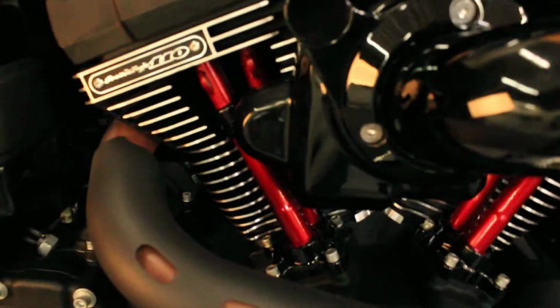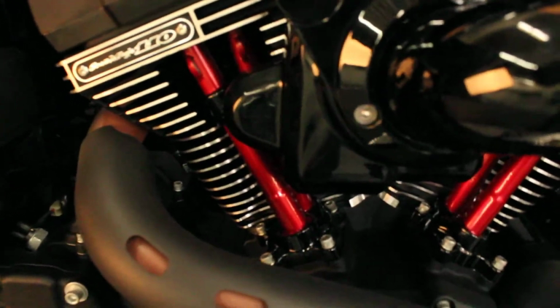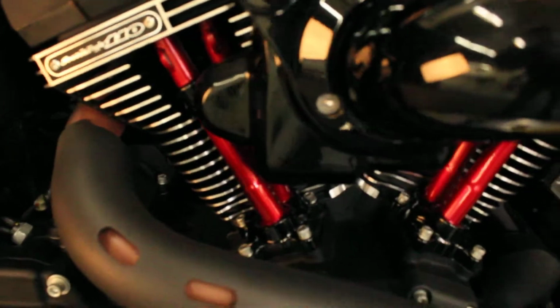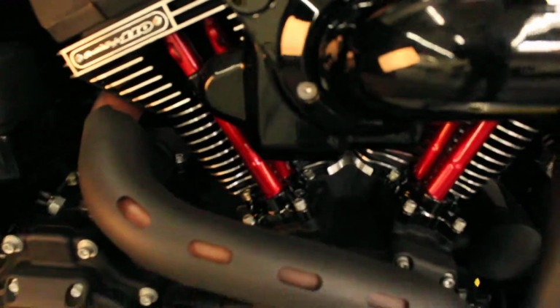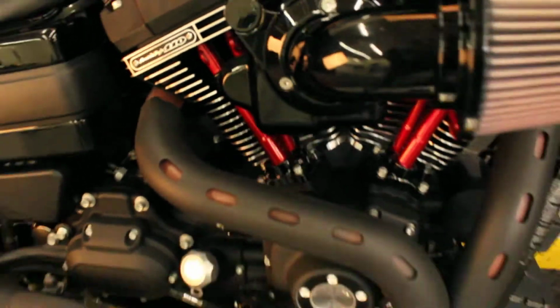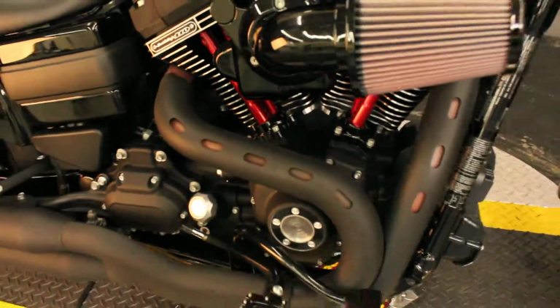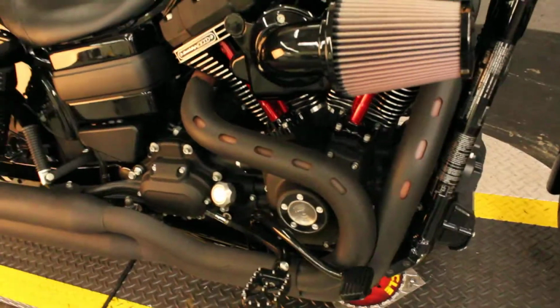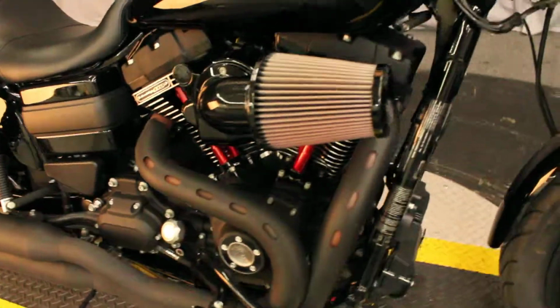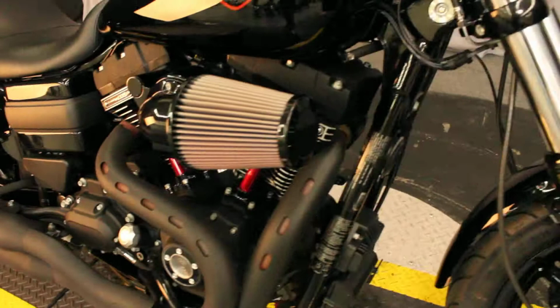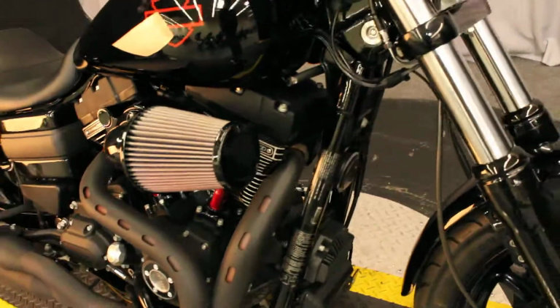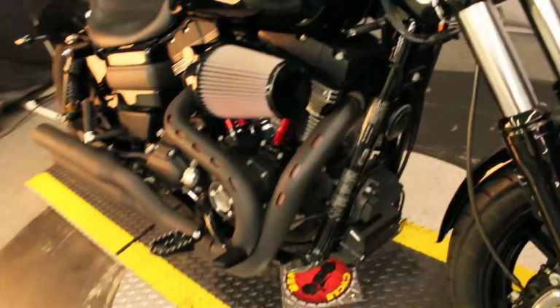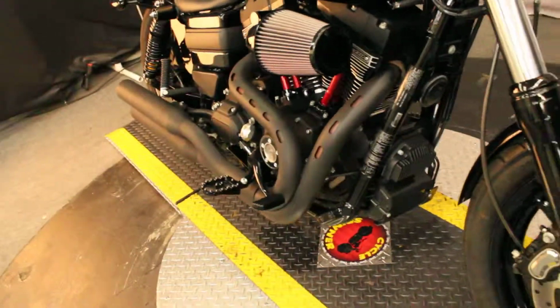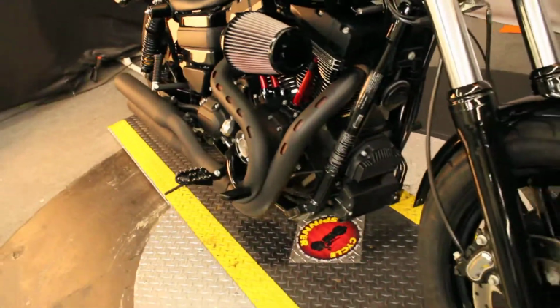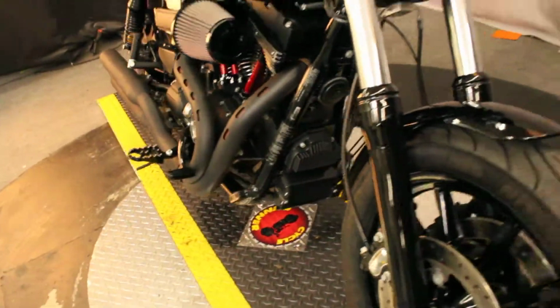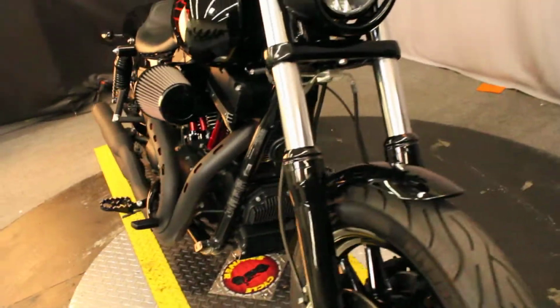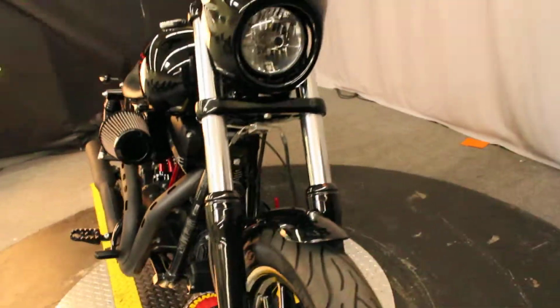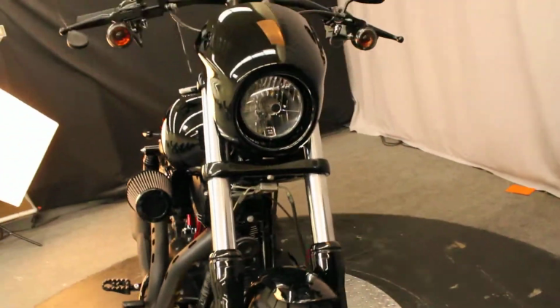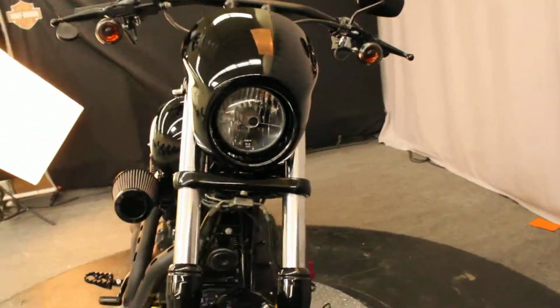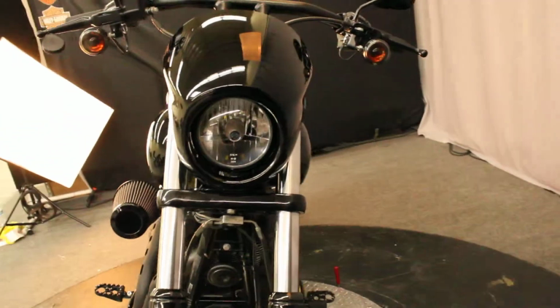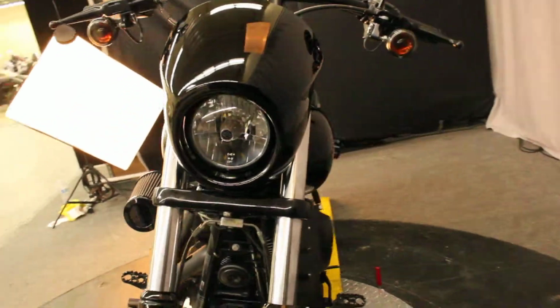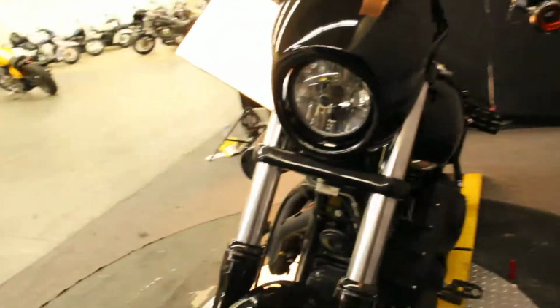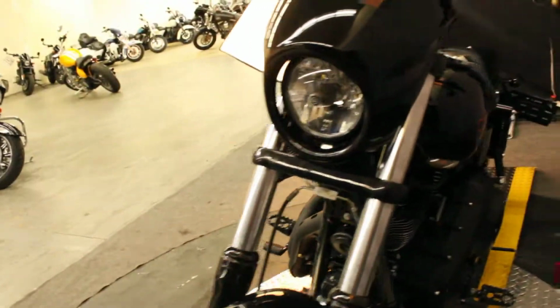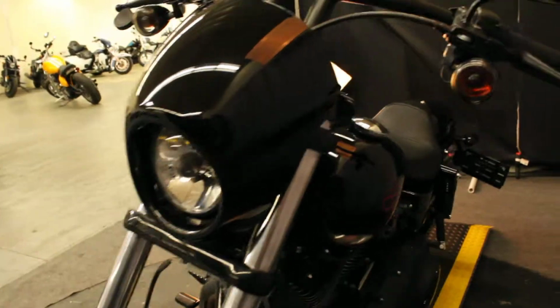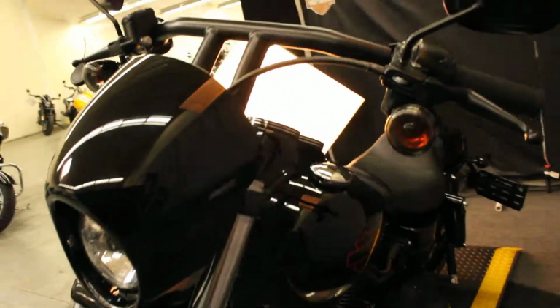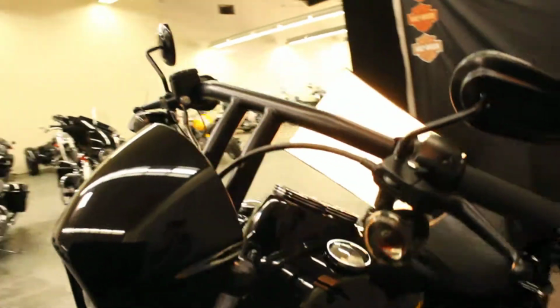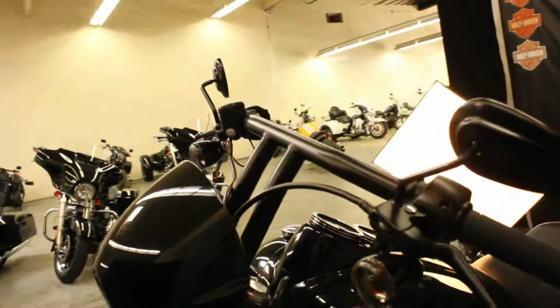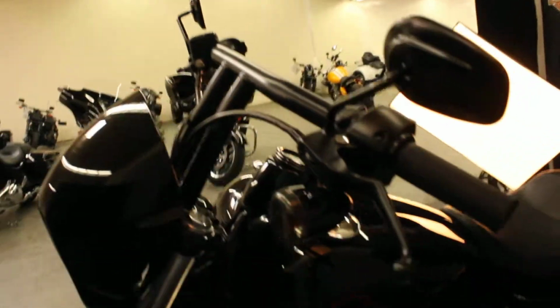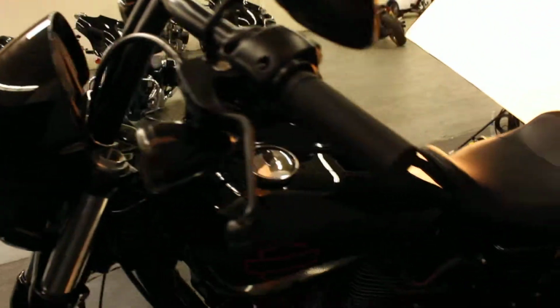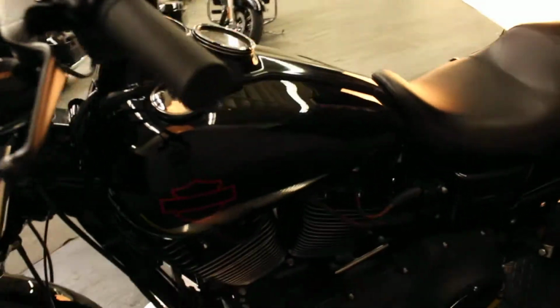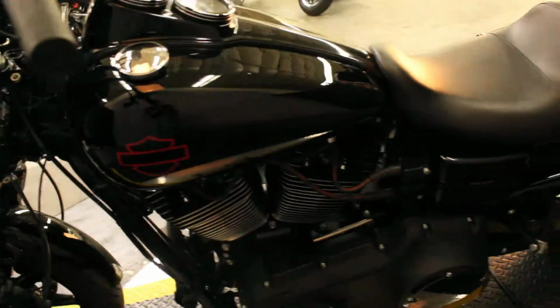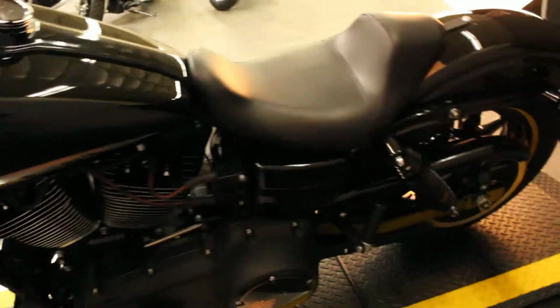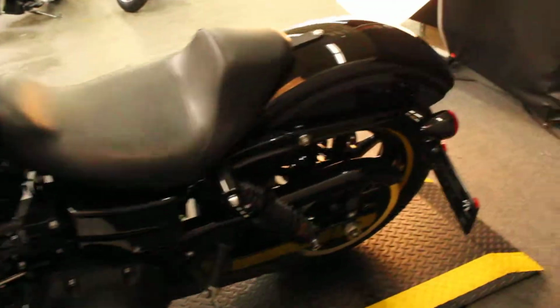It comes with powder coated pushrod tubes, high flow air cleaner, upgraded pegs, a cafe racer fairing, upgraded bars — all blacked out.